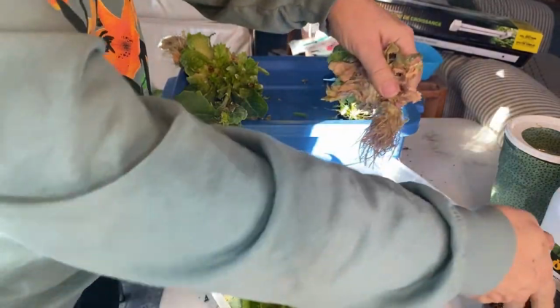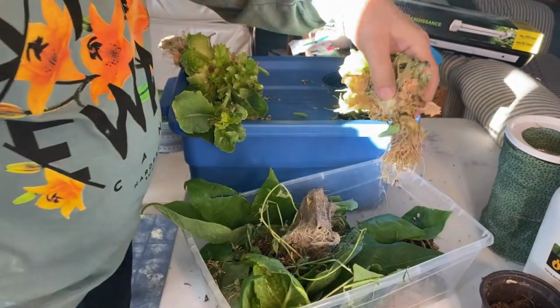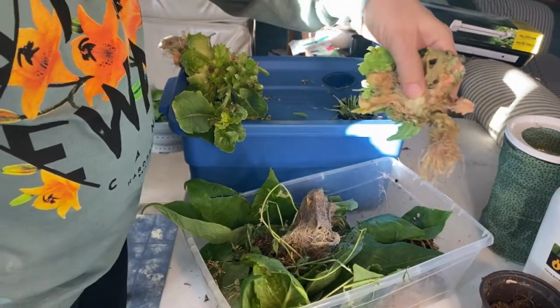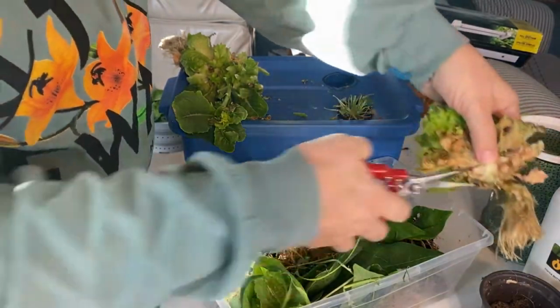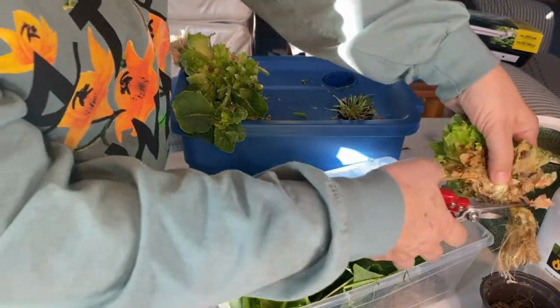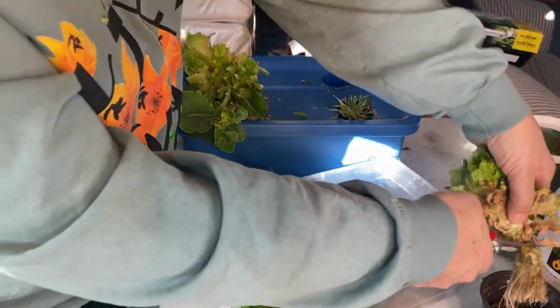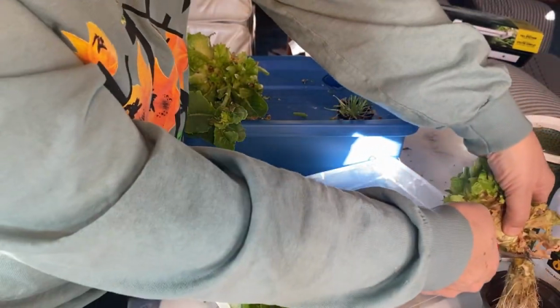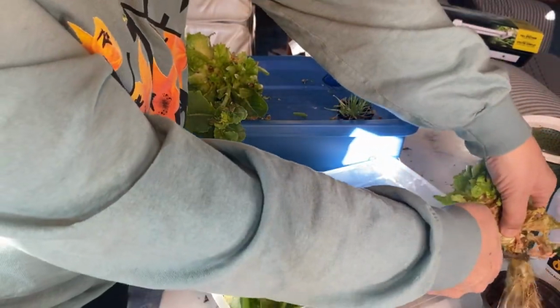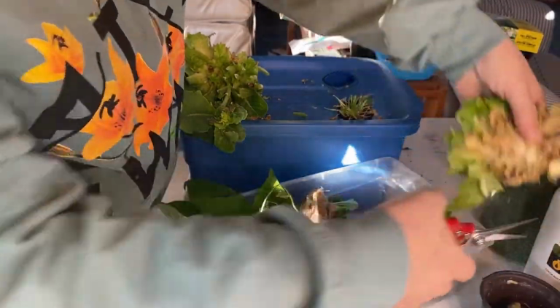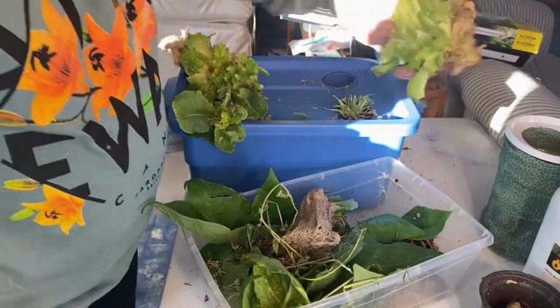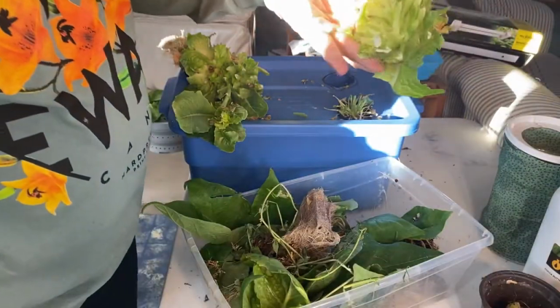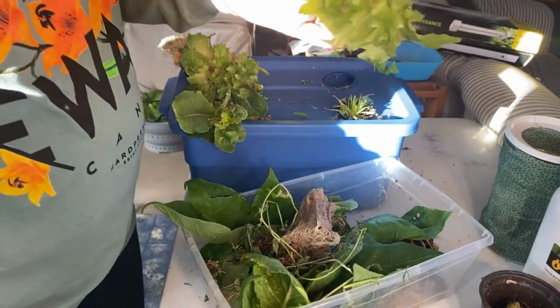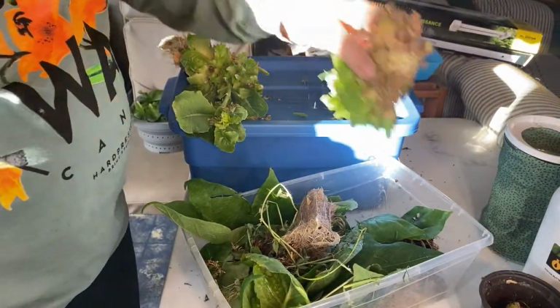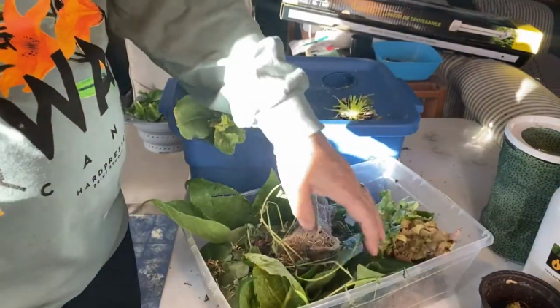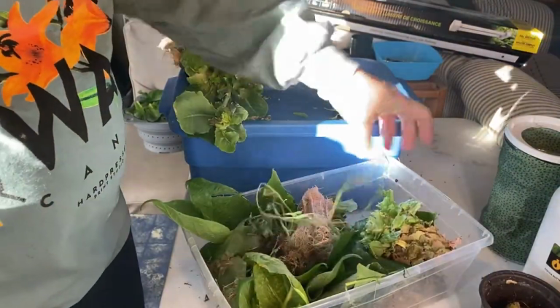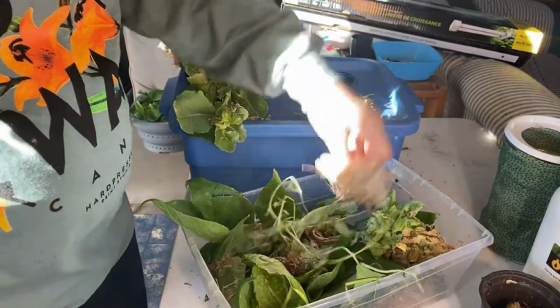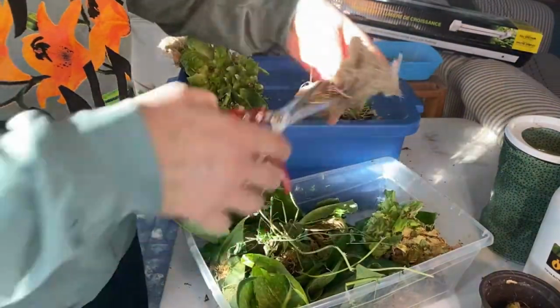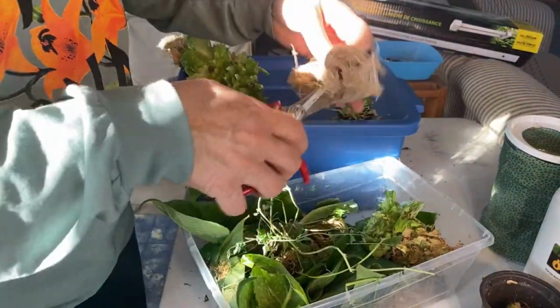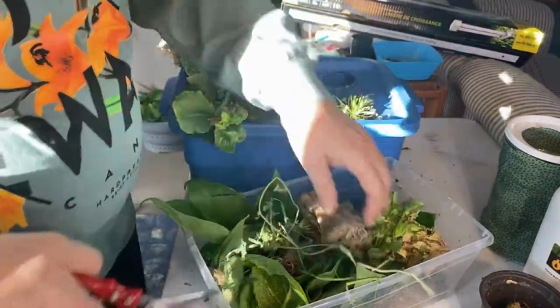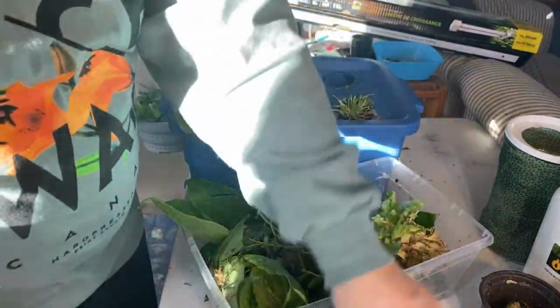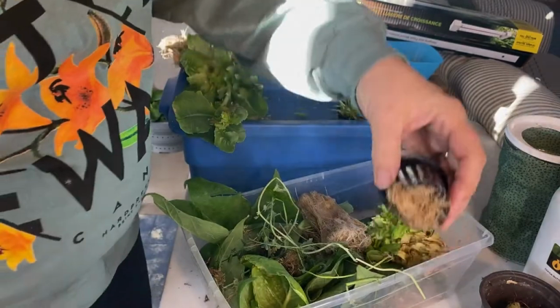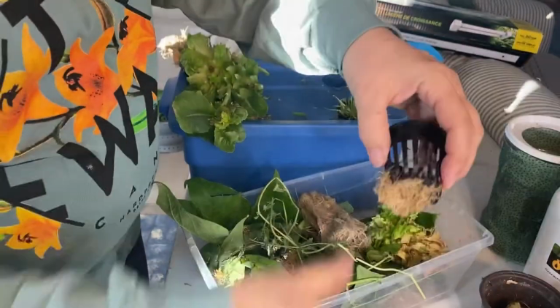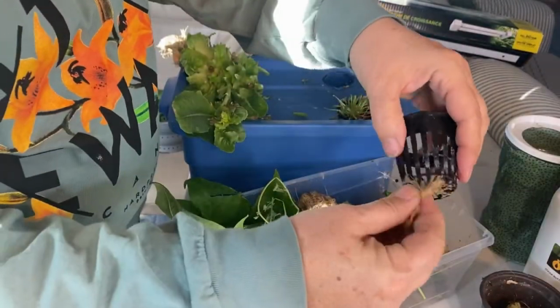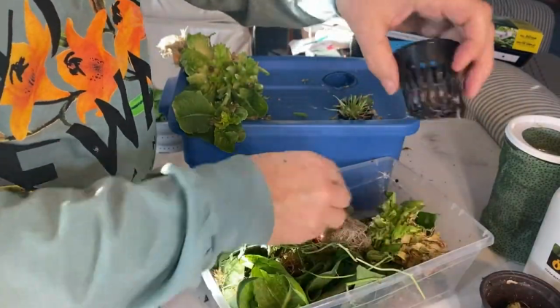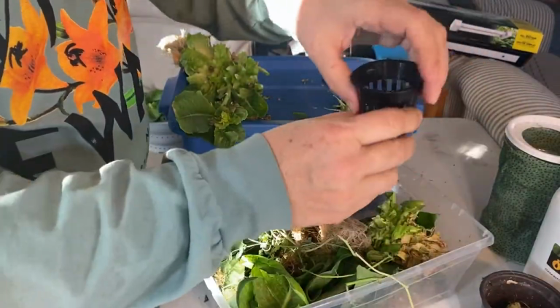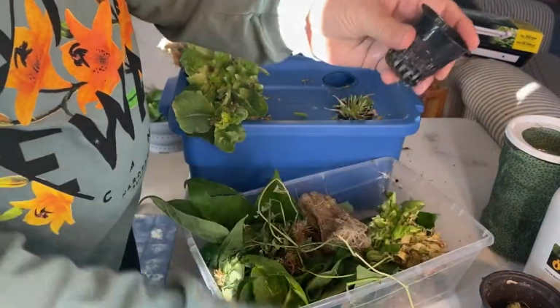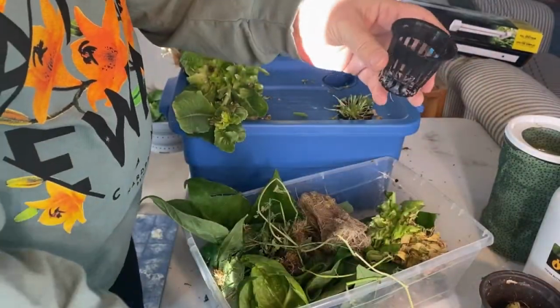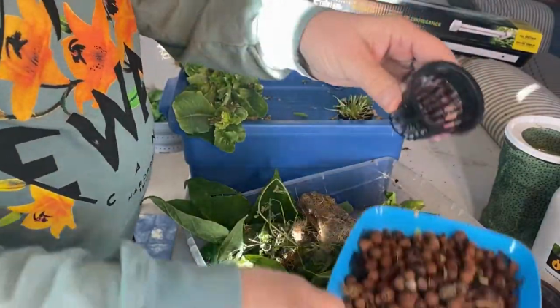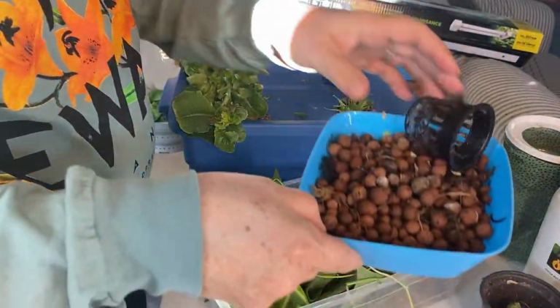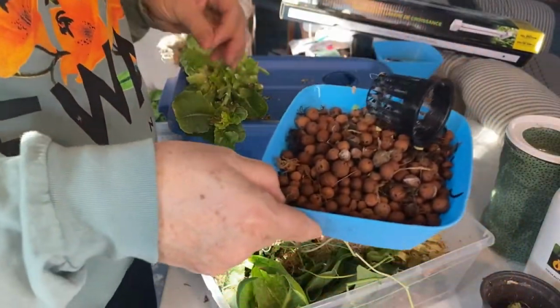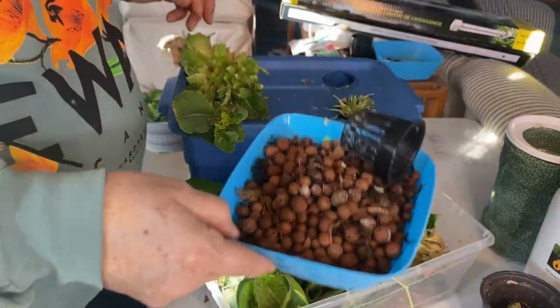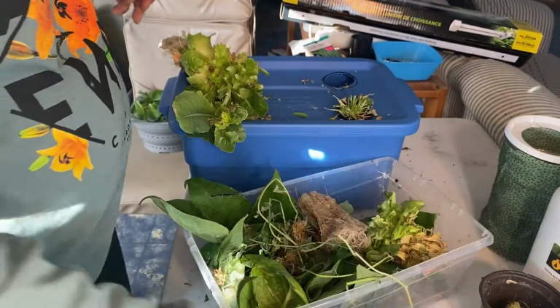I'm going to cut this off where the Rockwool is and just put that right to the garbage — or compost. These net pots and the clay balls will get washed.